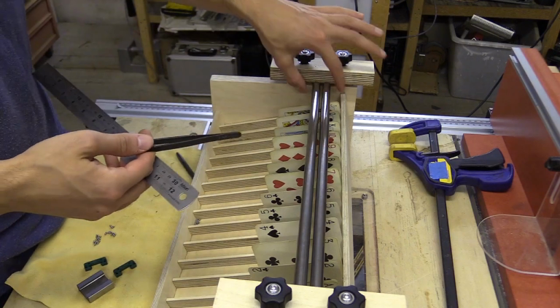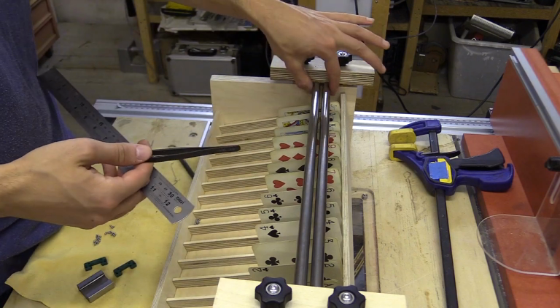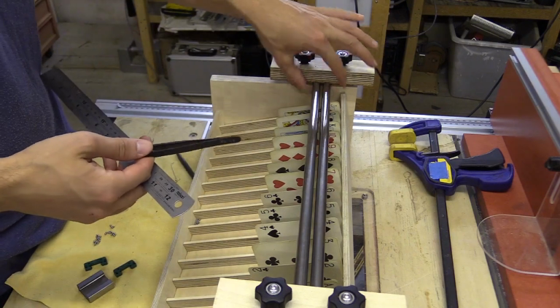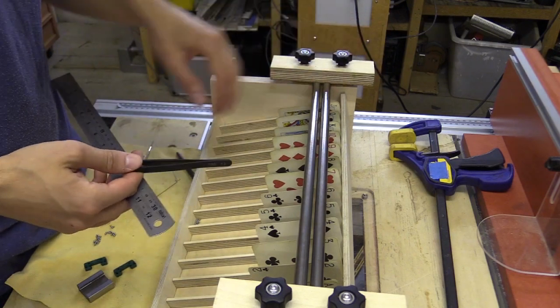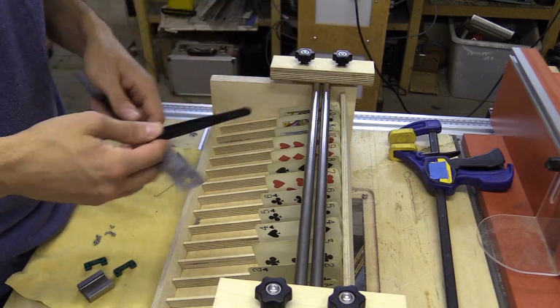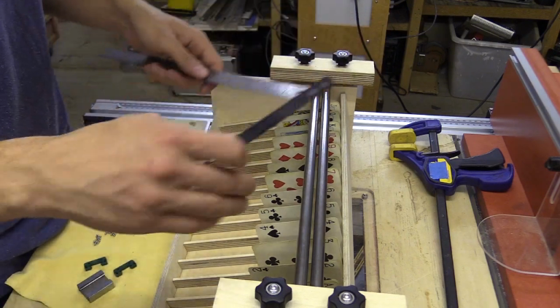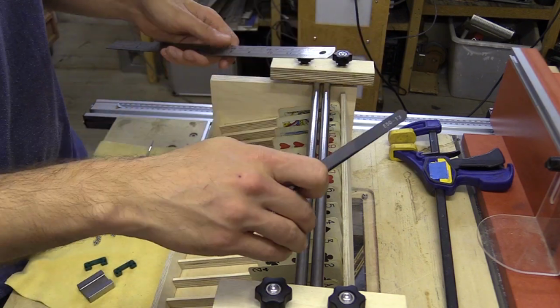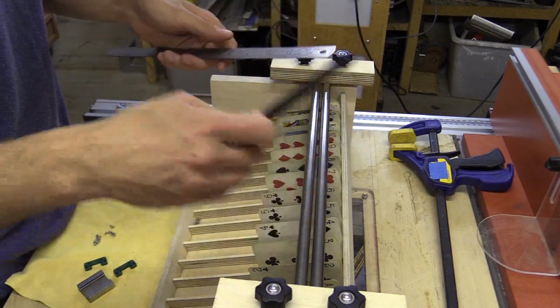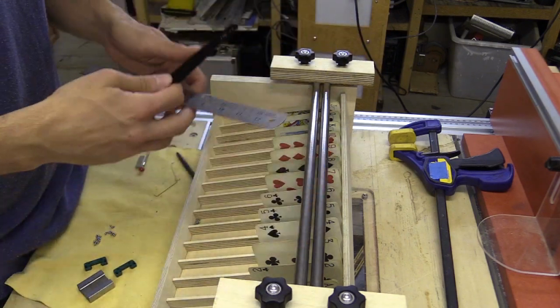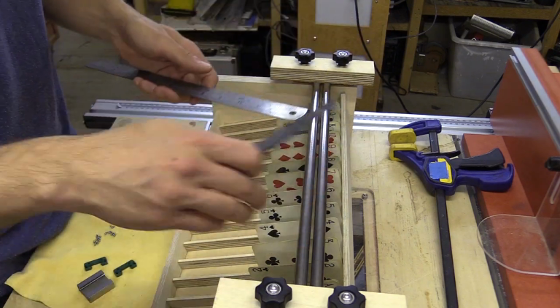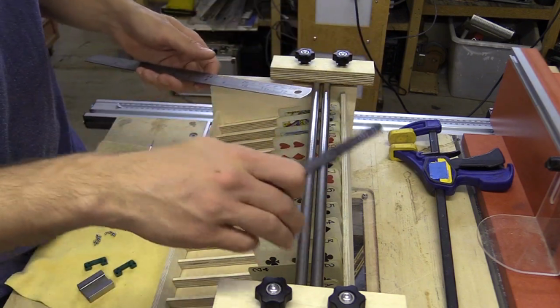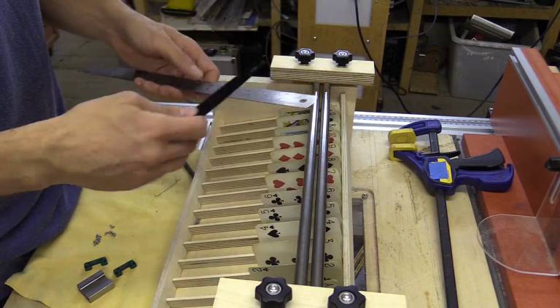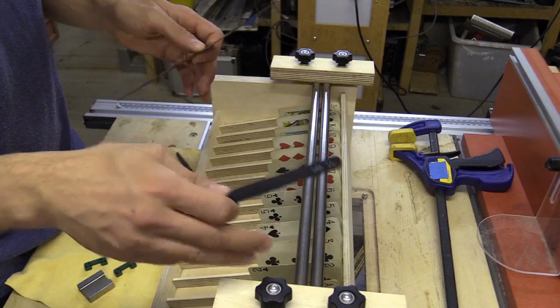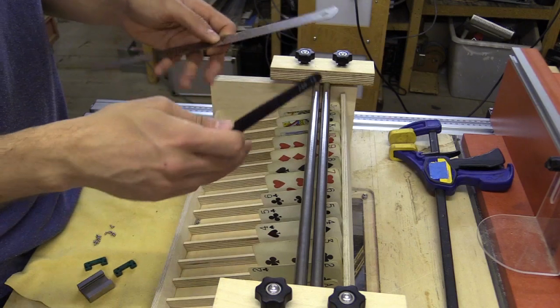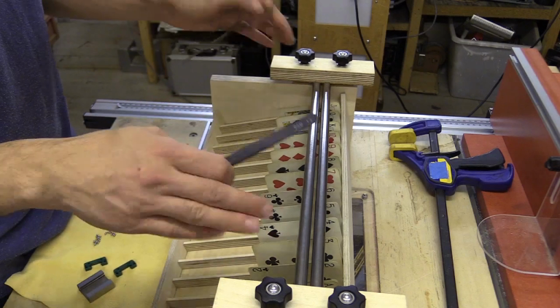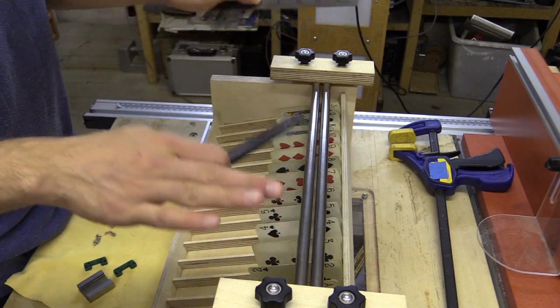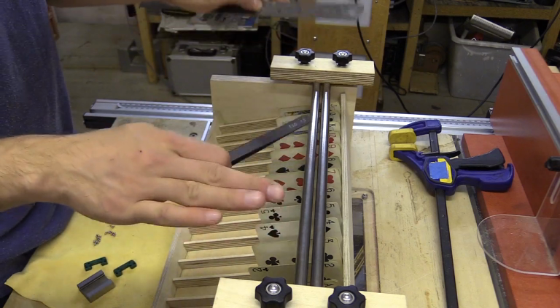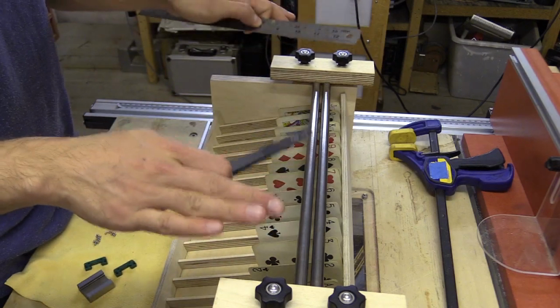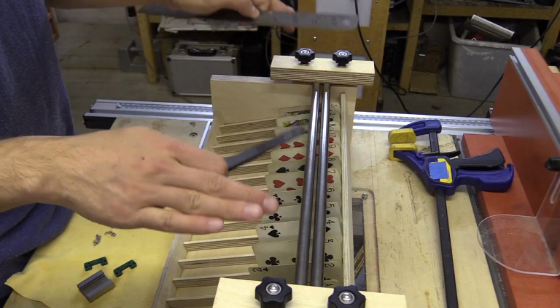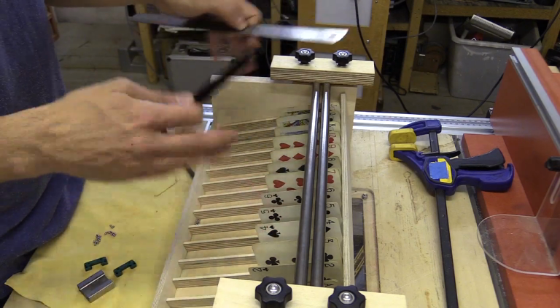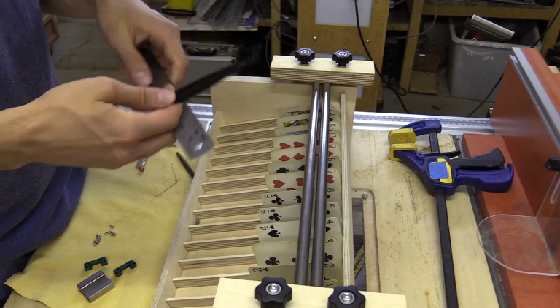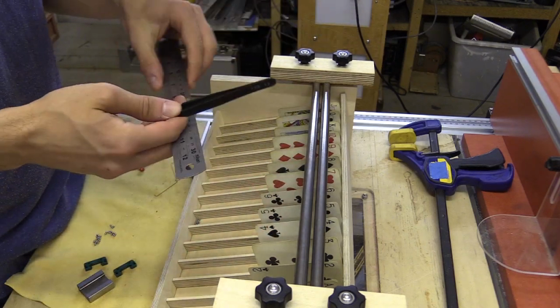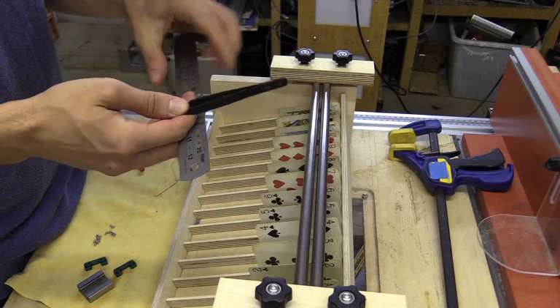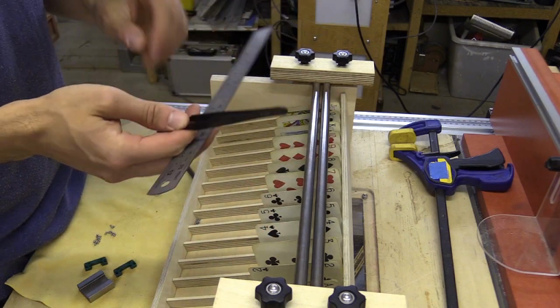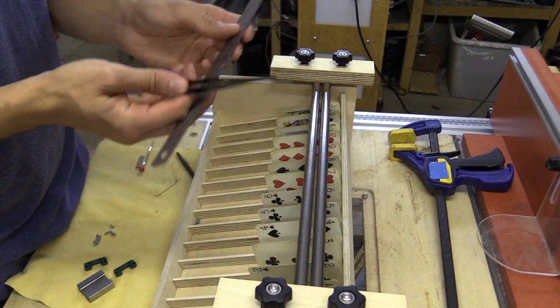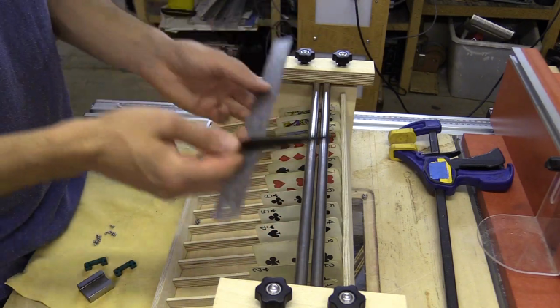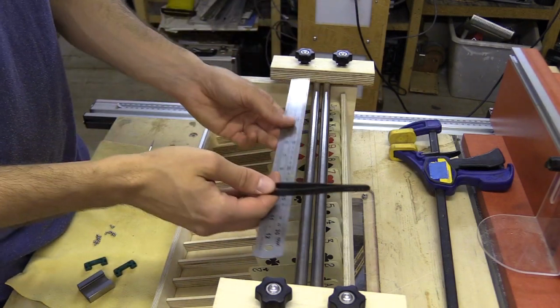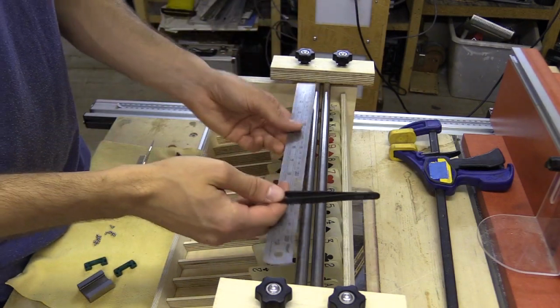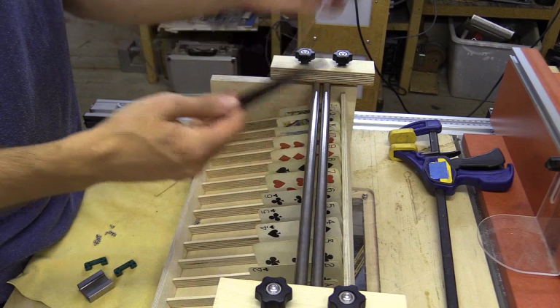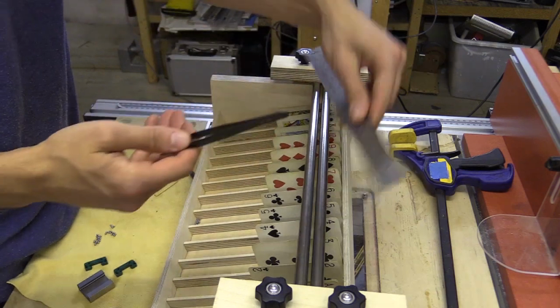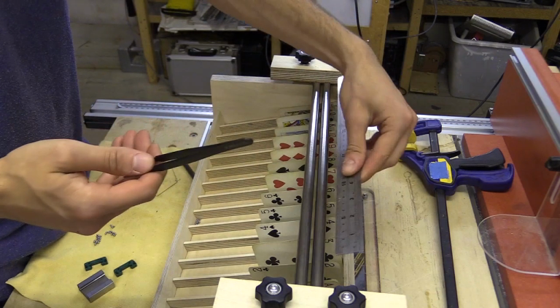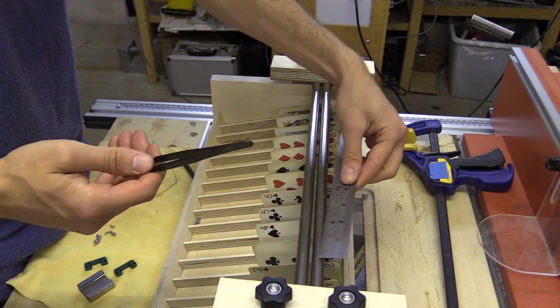I'm going to wait for a drill-of-scale to come in the post — one which can measure at increments of 0.001 of a gram — which I'll try to use to detect any variations in the bearings.